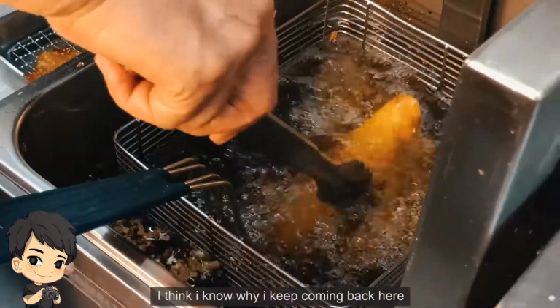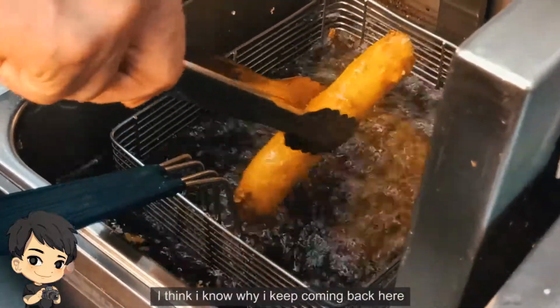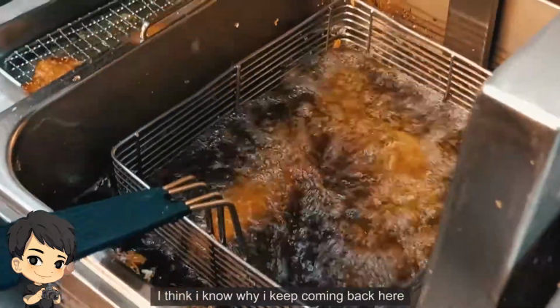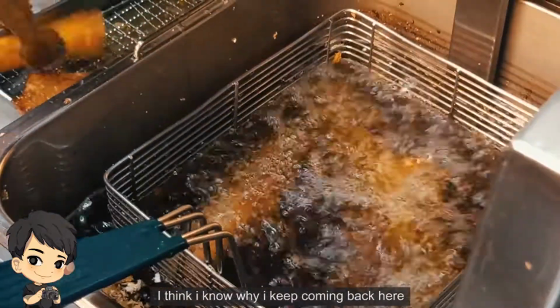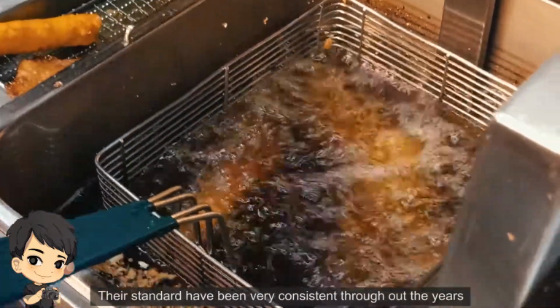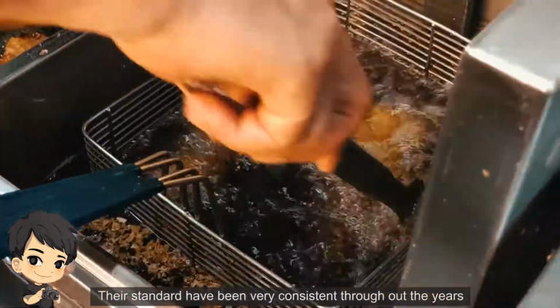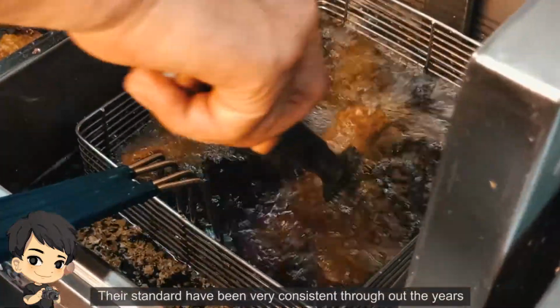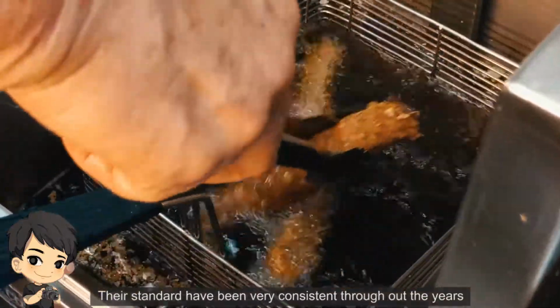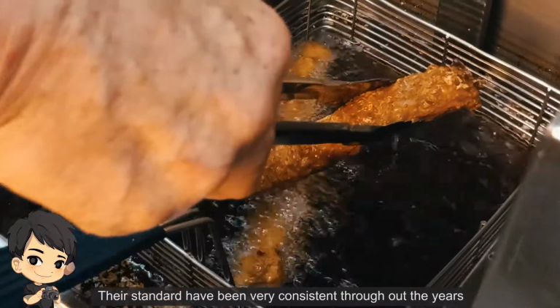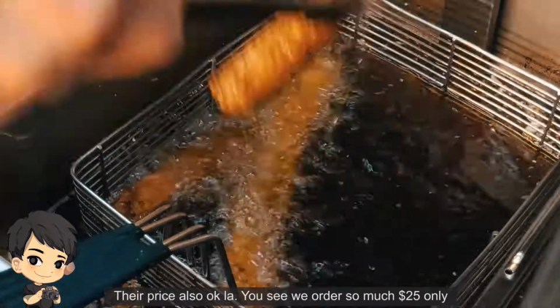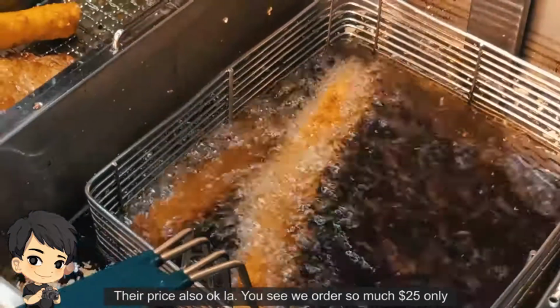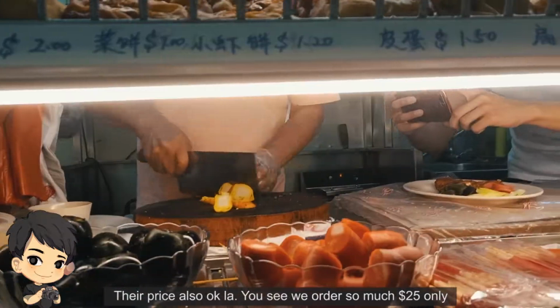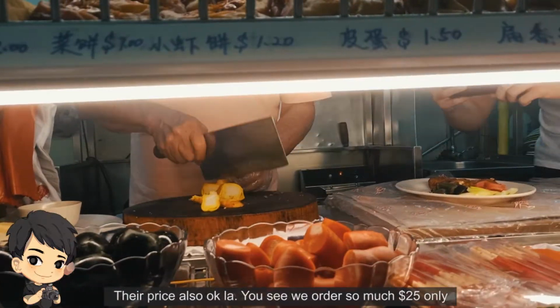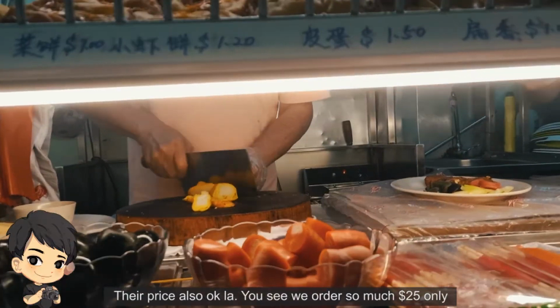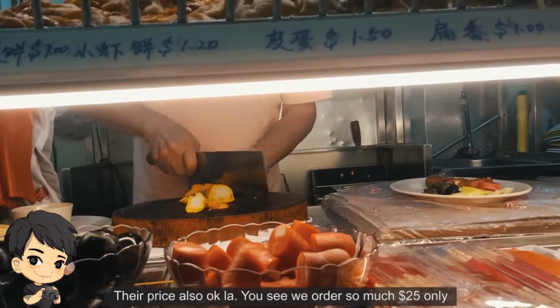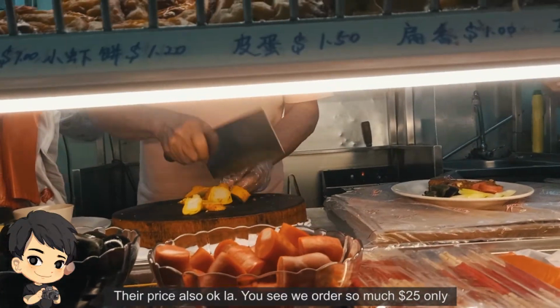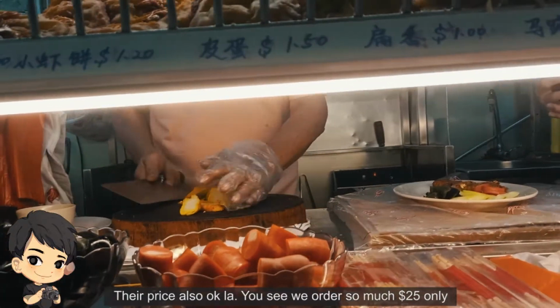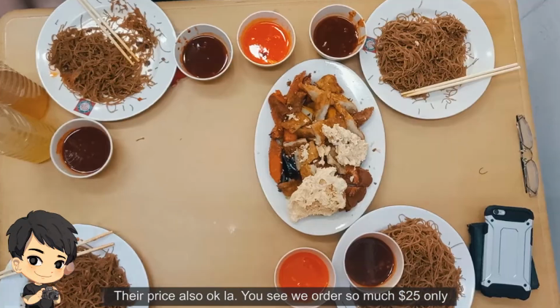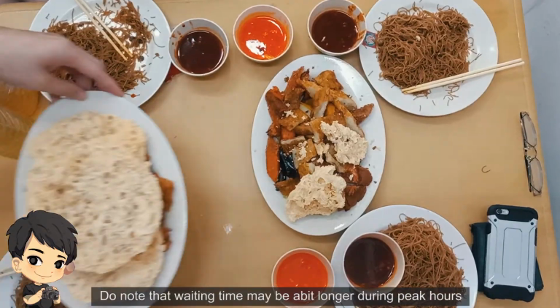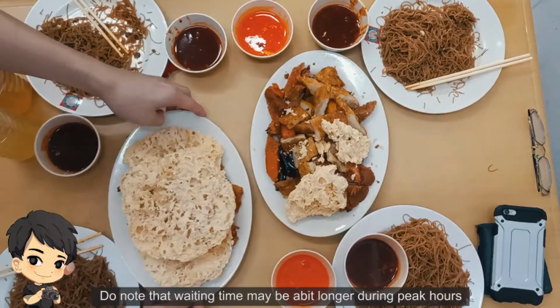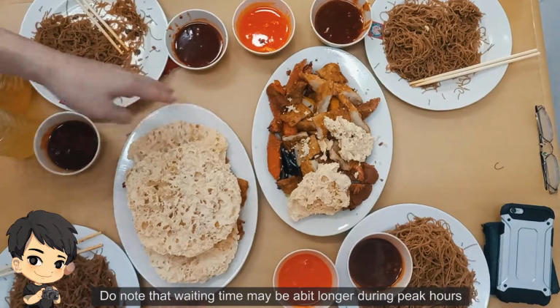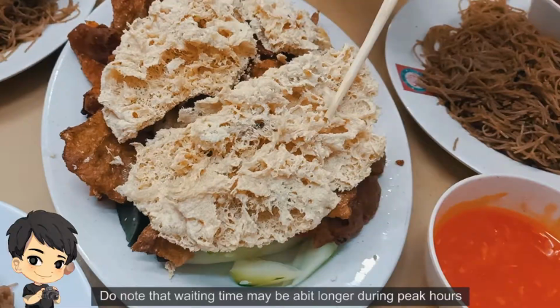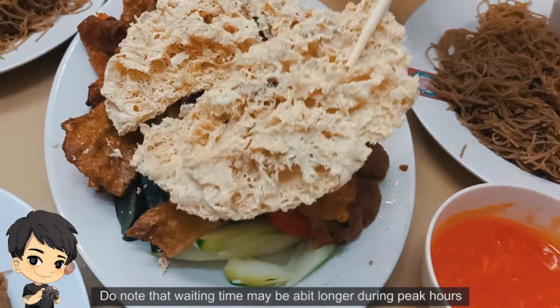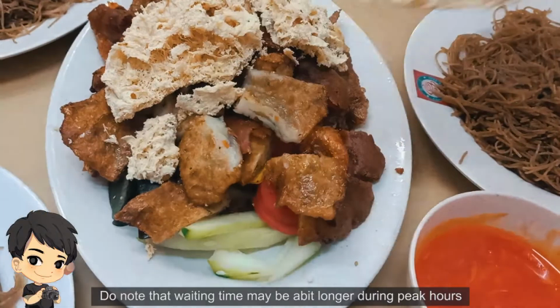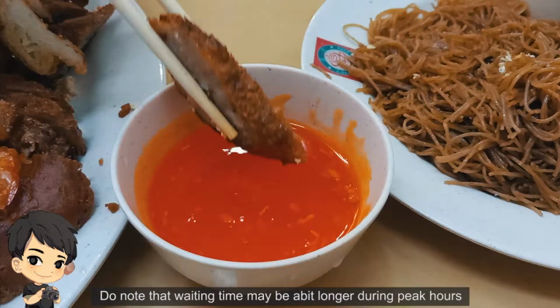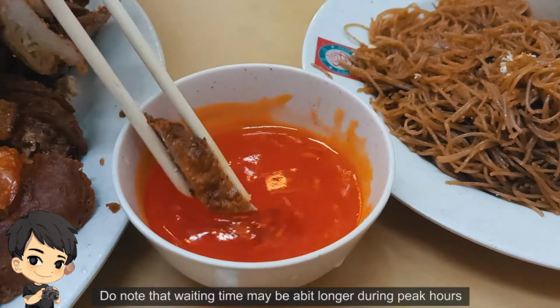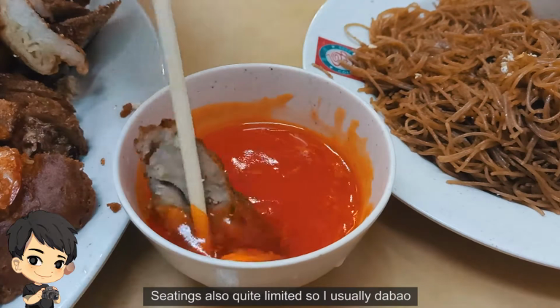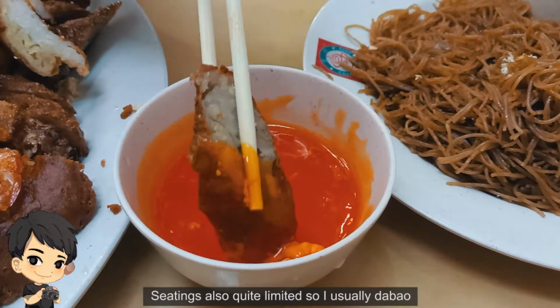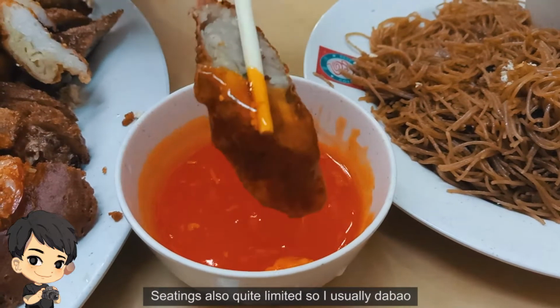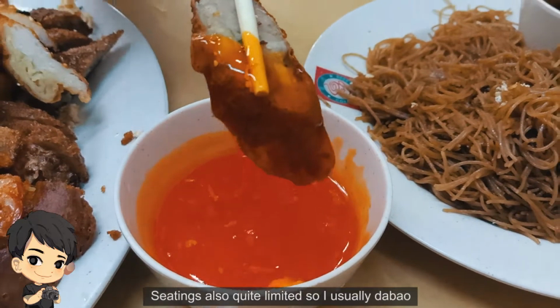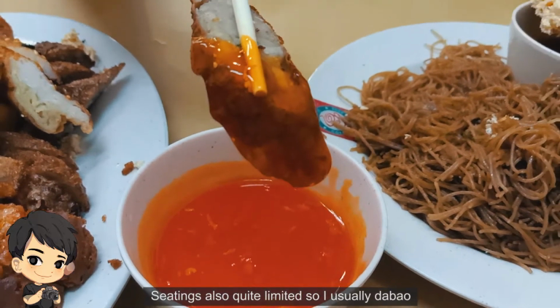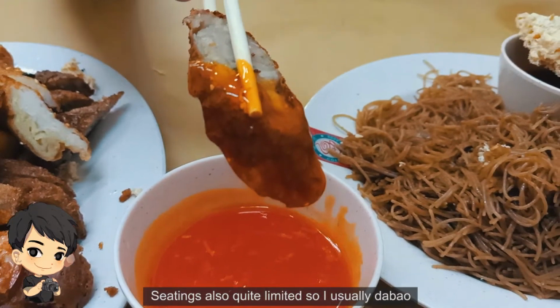I think I know why I keep coming back here — their standard has been very consistent throughout the years and their price is also okay. We ordered so much and it was only $35. Do note that waiting time may be a bit longer during peak hours, and seating is quite limited so I usually tapao.